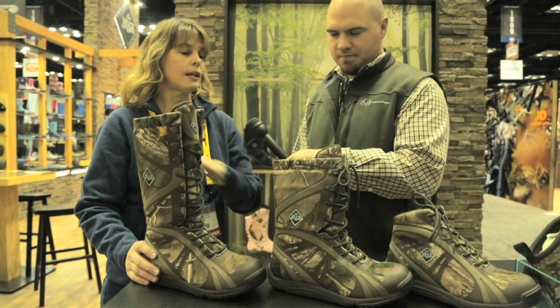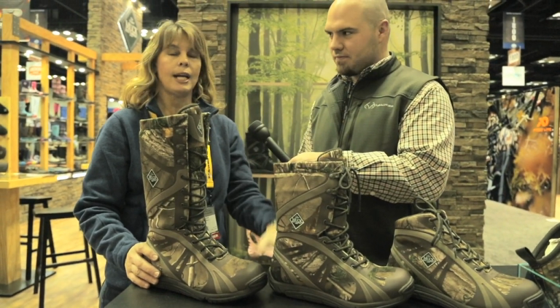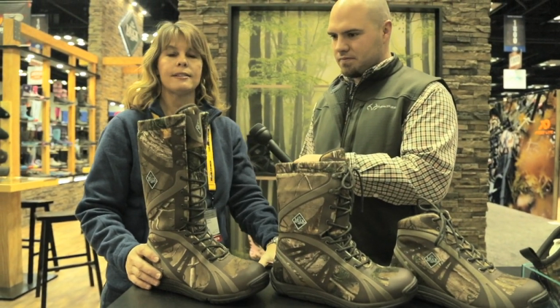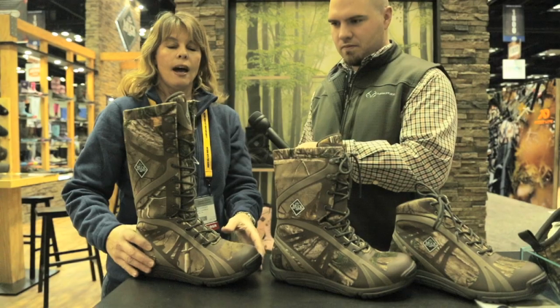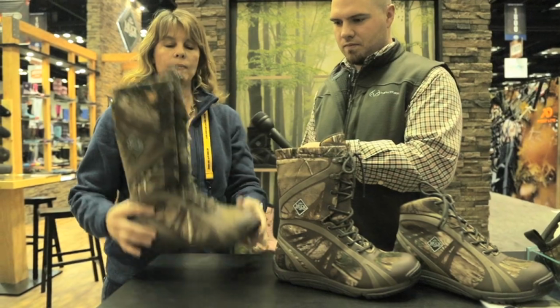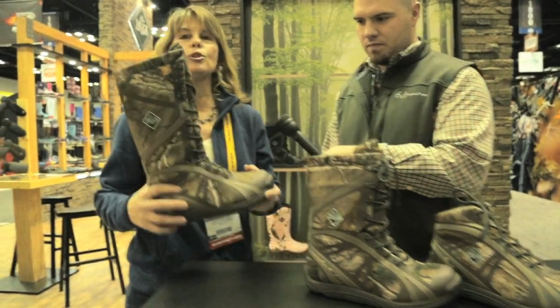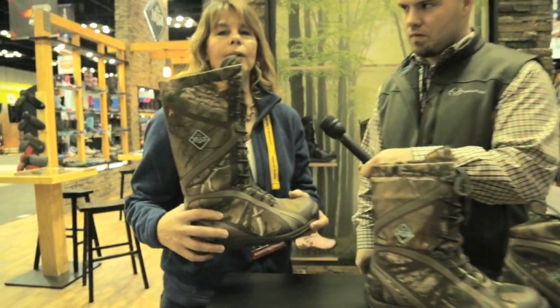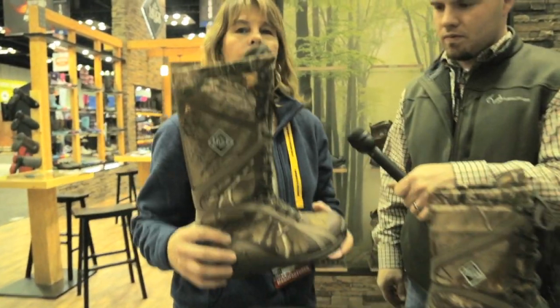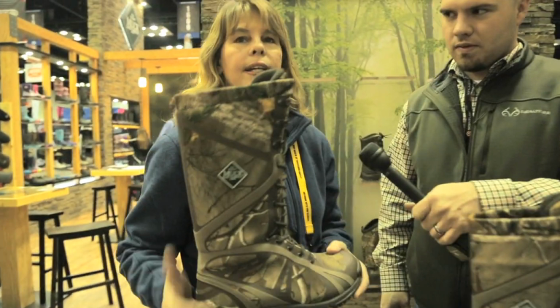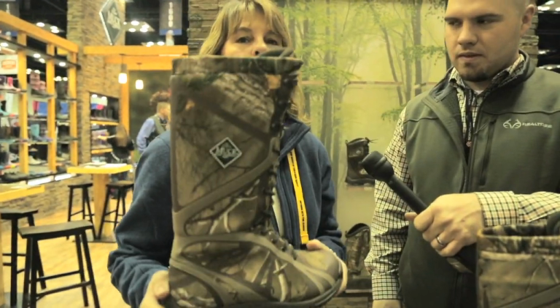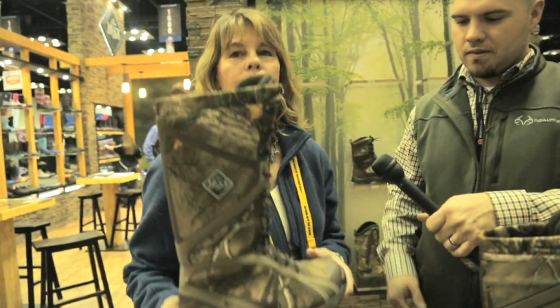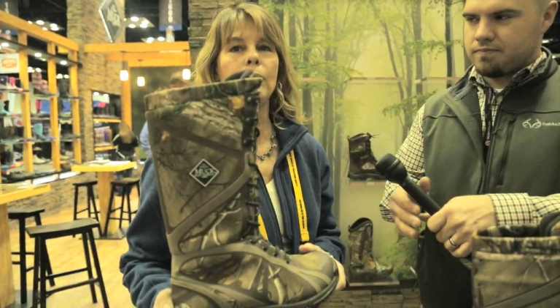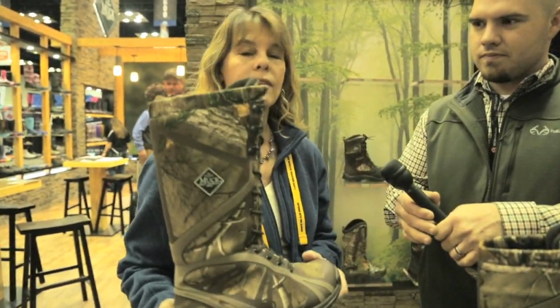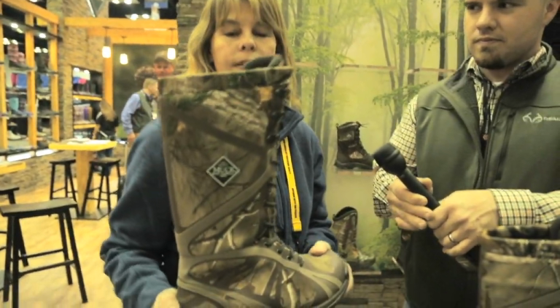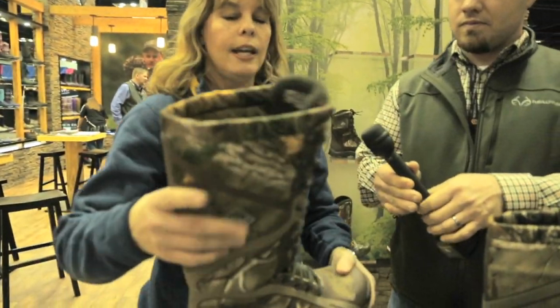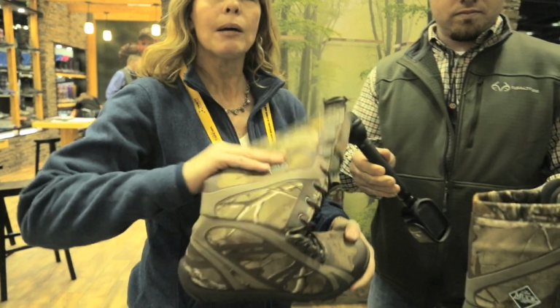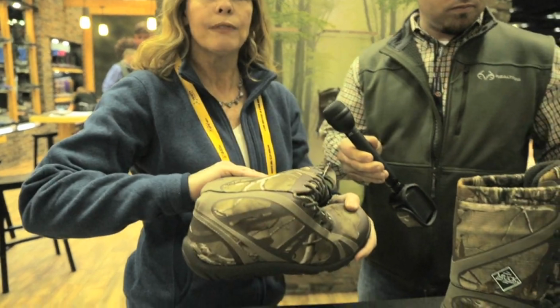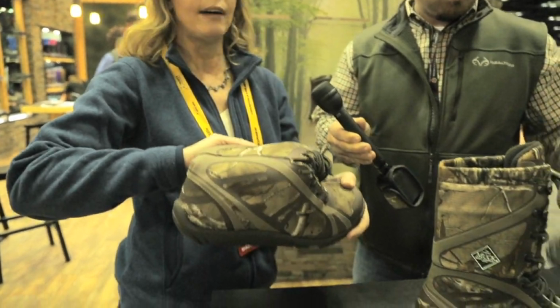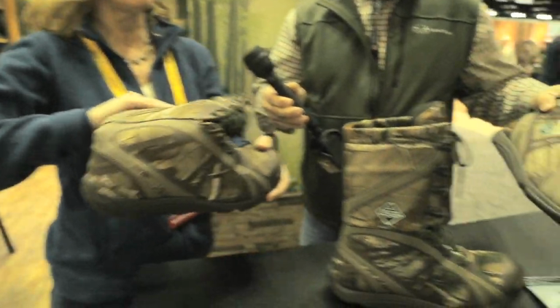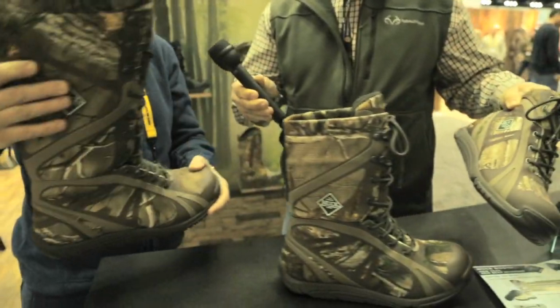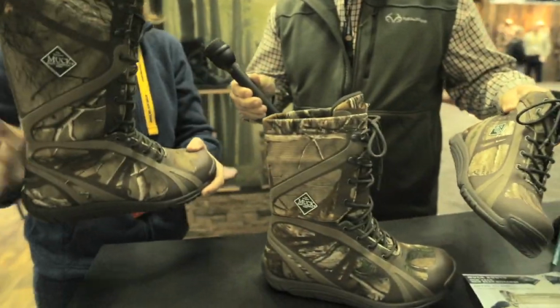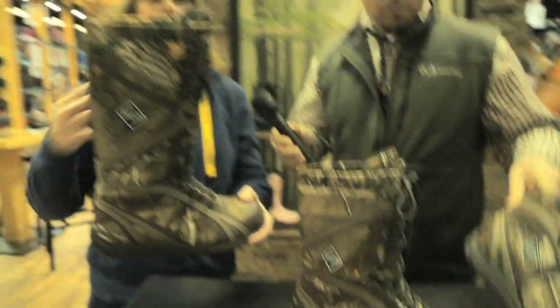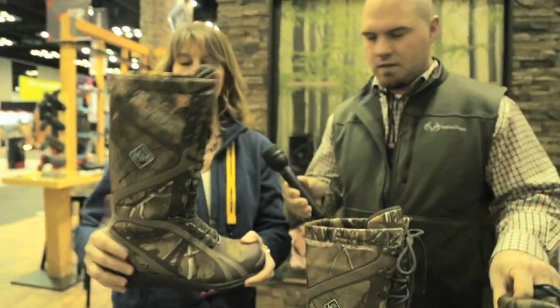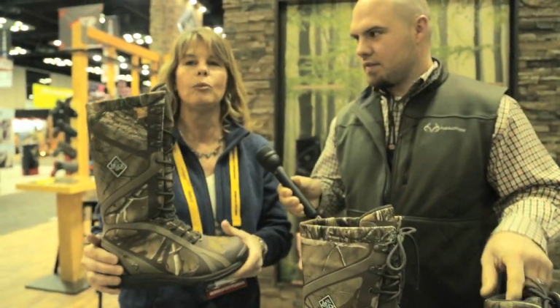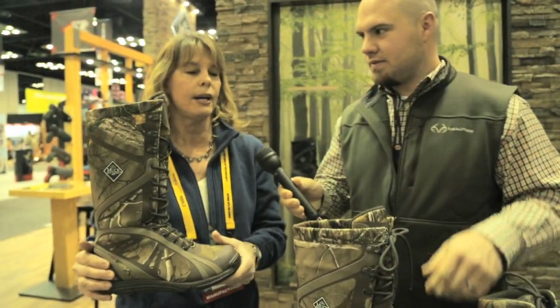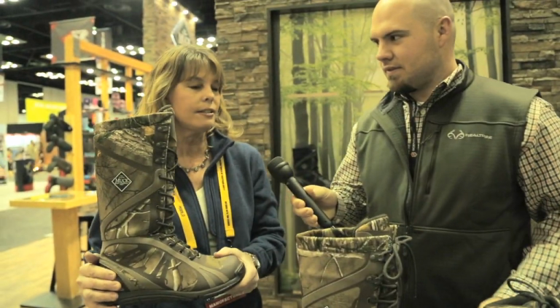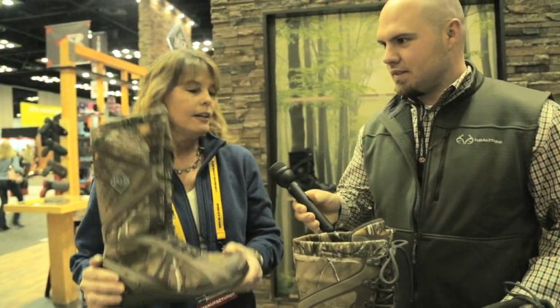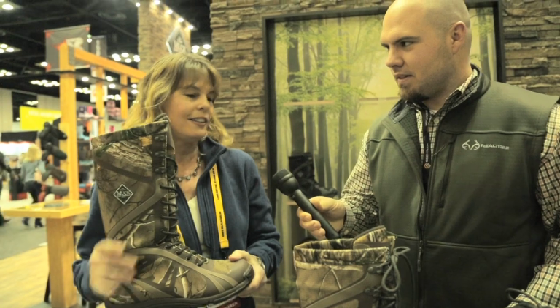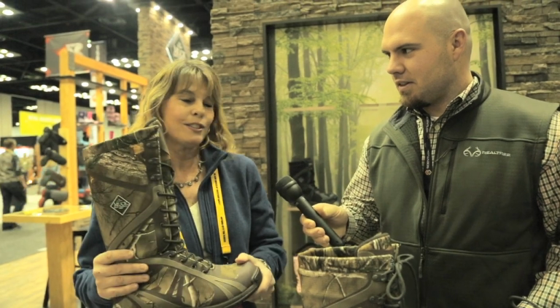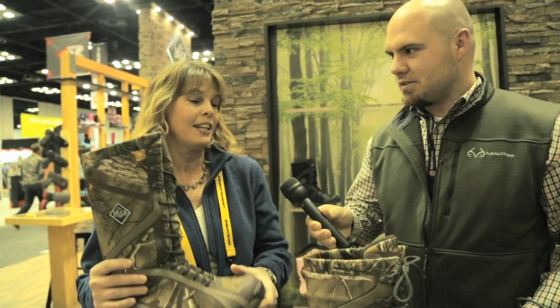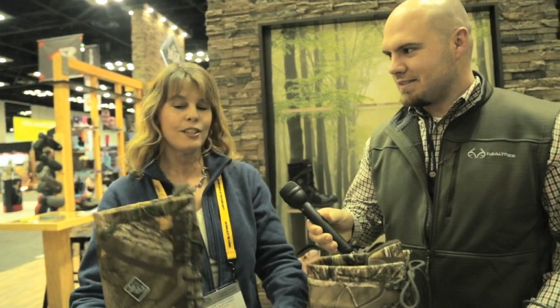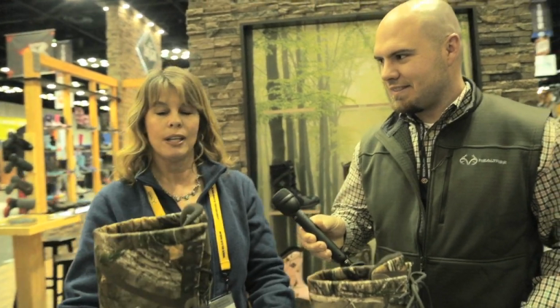It's going to come in three heights. It's super lightweight — that's really the key. This boot here weighs one pound, seven ounces. It's packable, so if you're traveling or on the road or want to wear one pair in and one pair out of your hunt, it's different than anything else in the market.